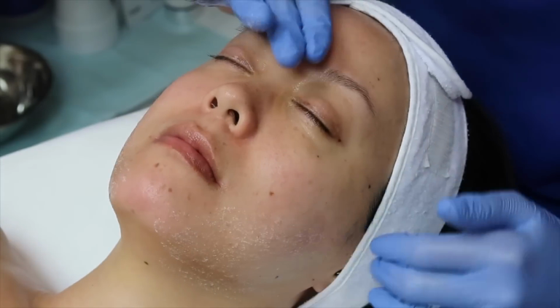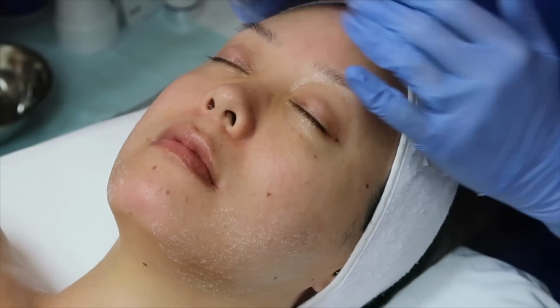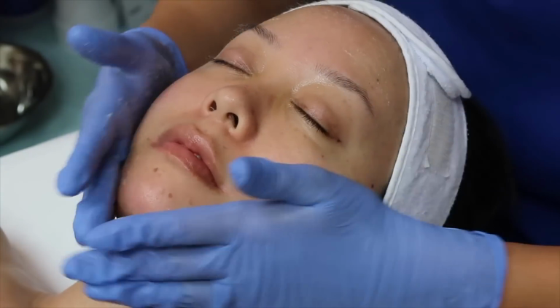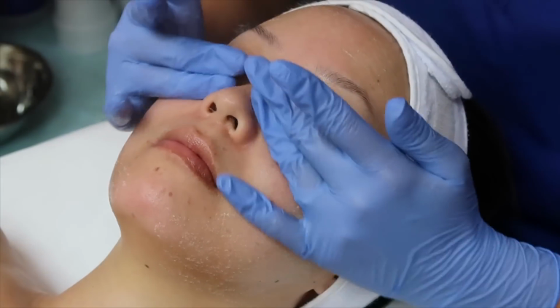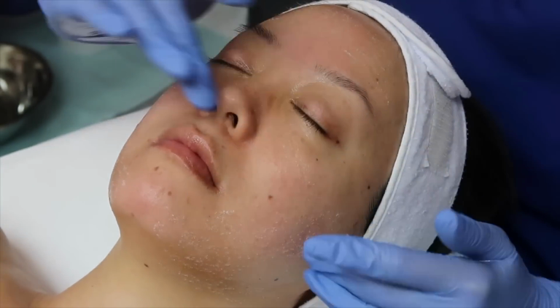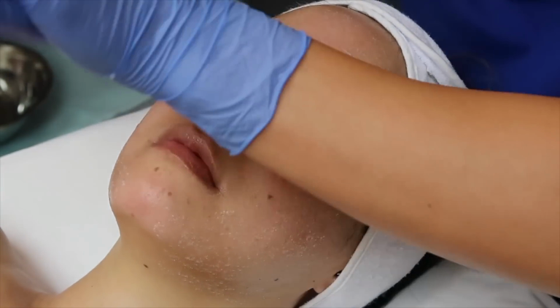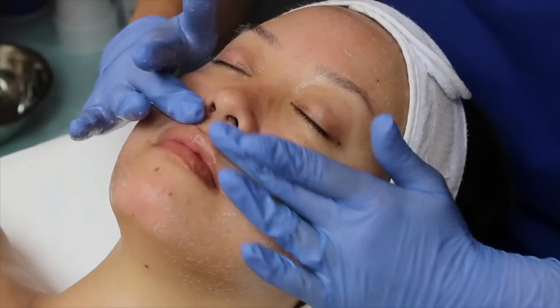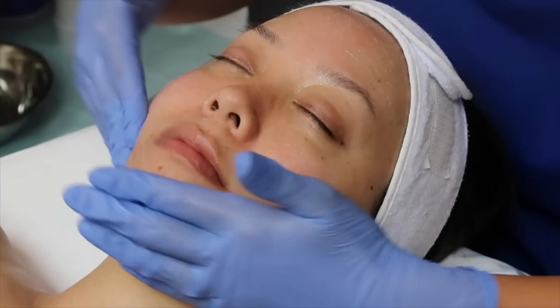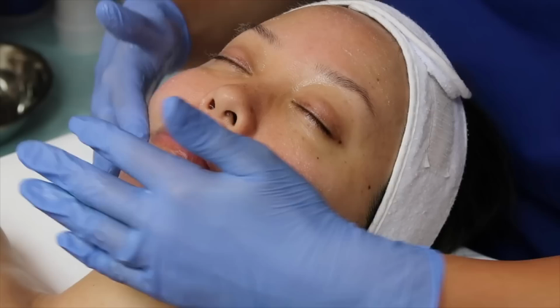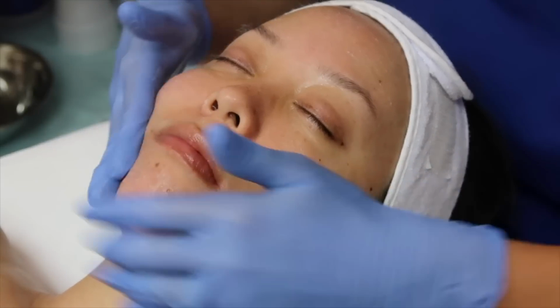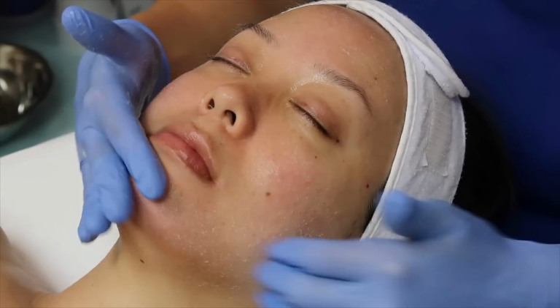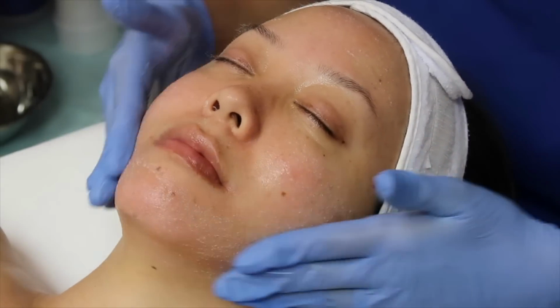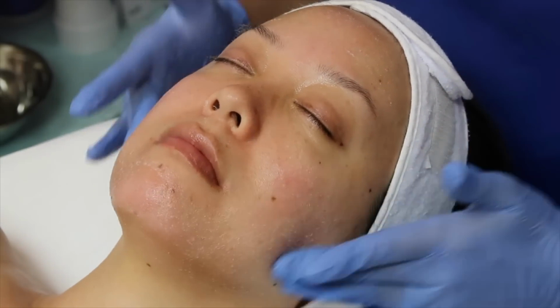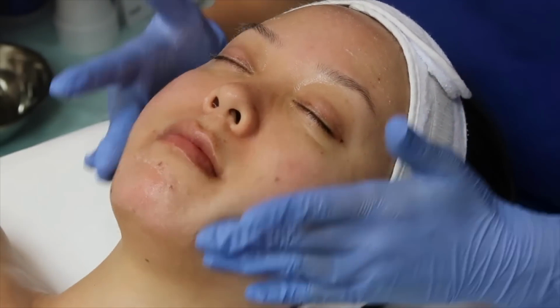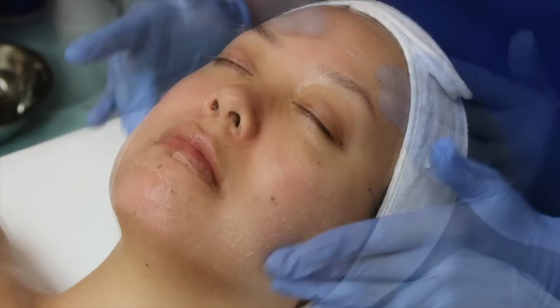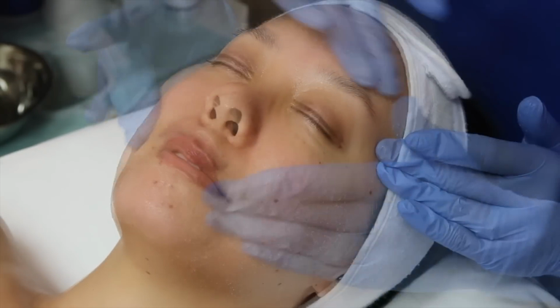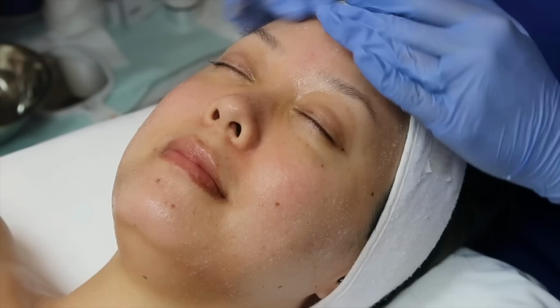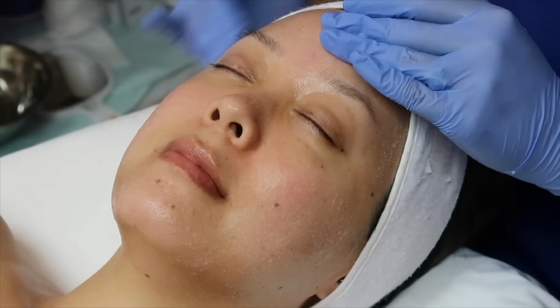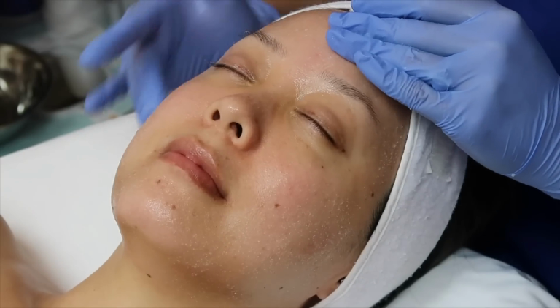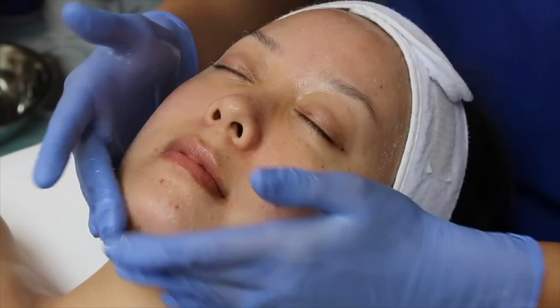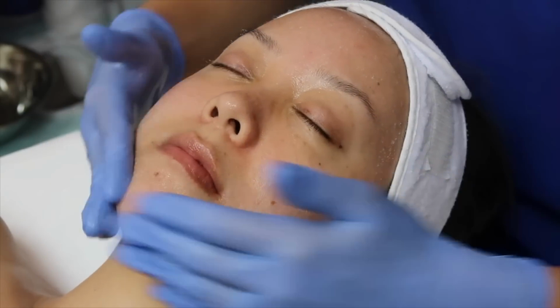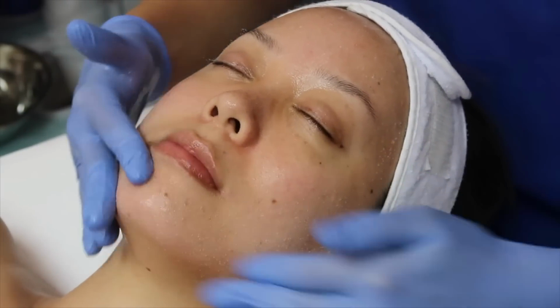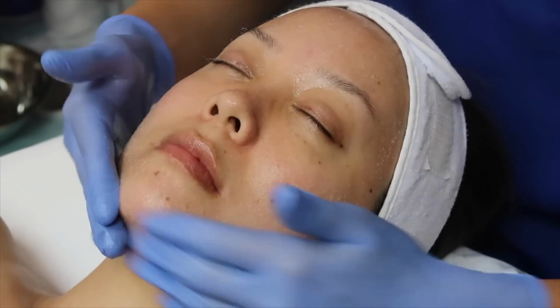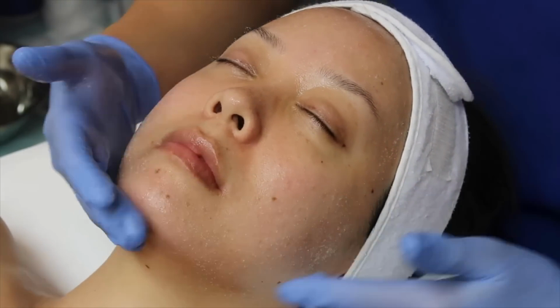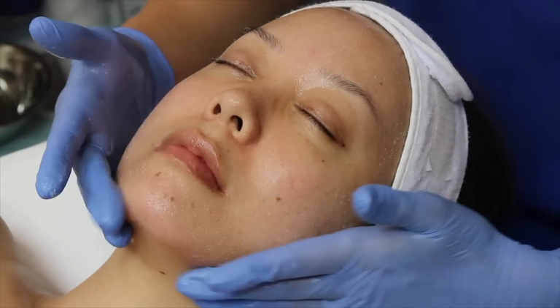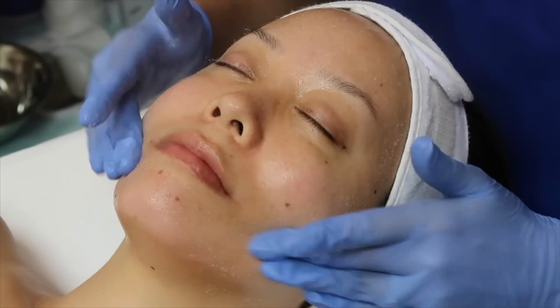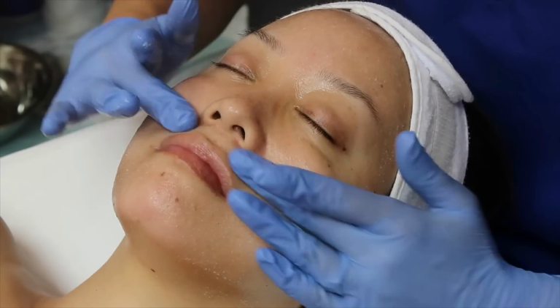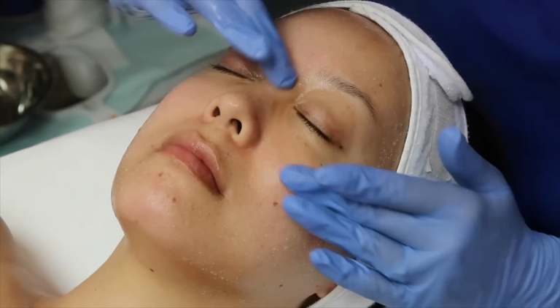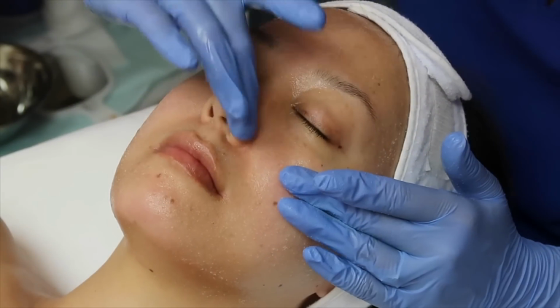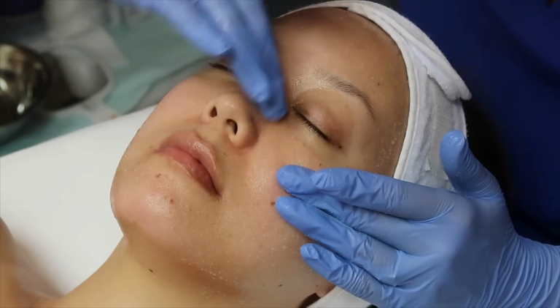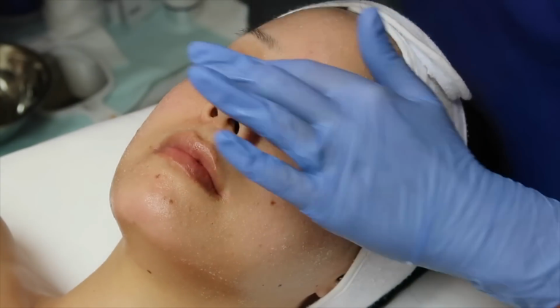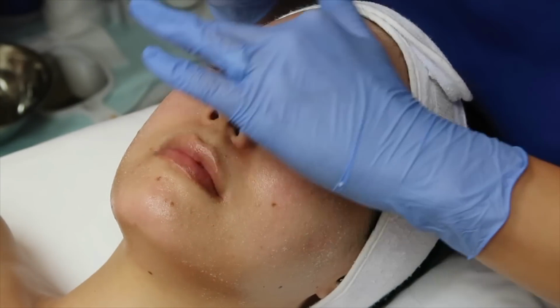The next step is exfoliating. She's applying the exfoliating polish all over my face, and later on she's going to use lactic acid on top which will melt away the crystals that you can see on my skin right now. This helps with hydration and also with extractions later on in the facial.